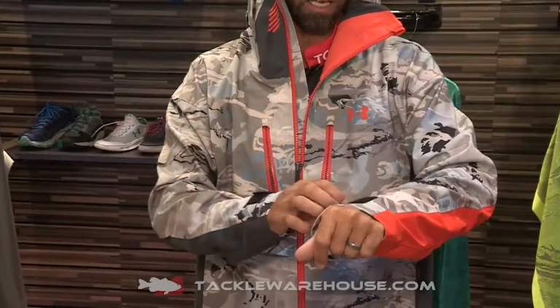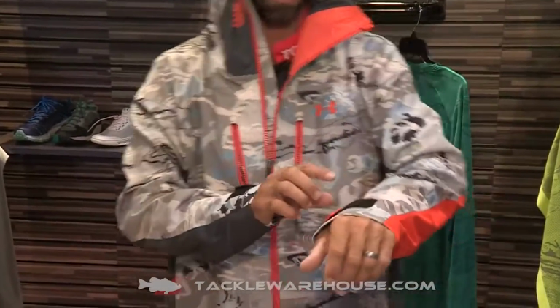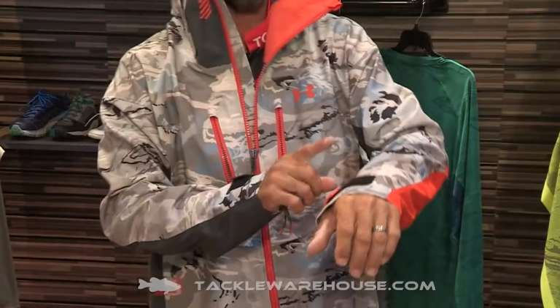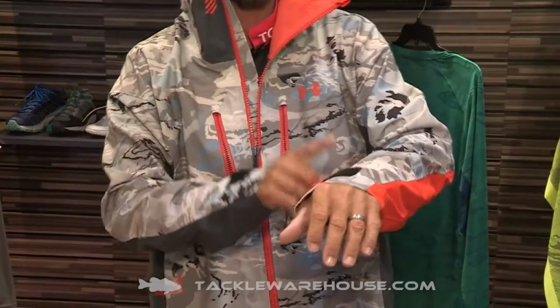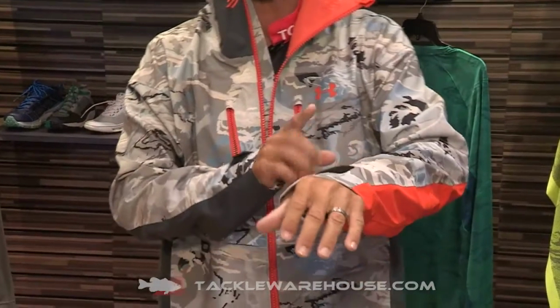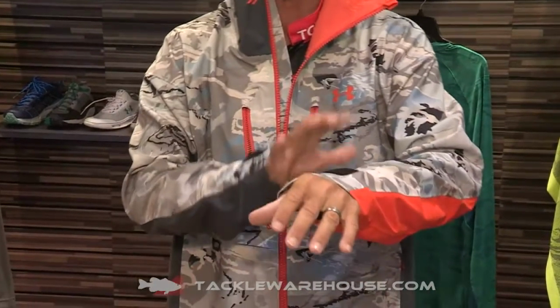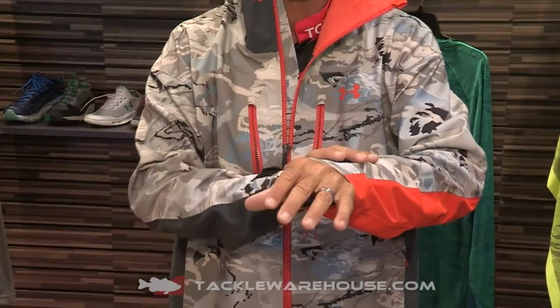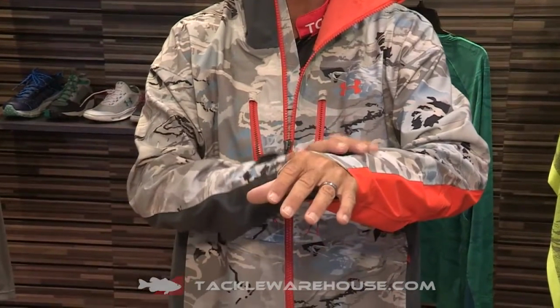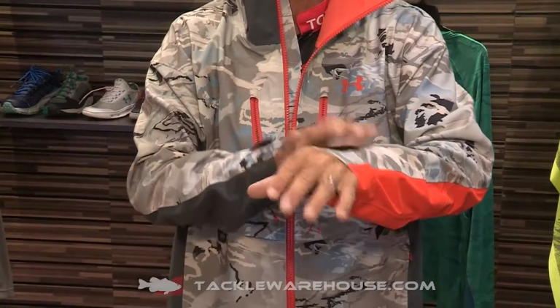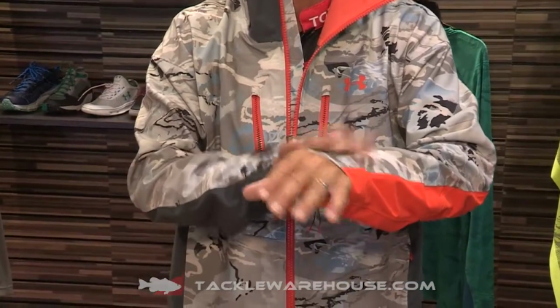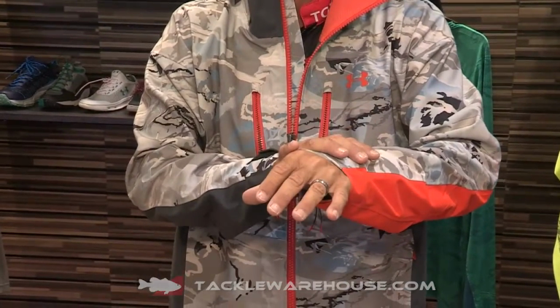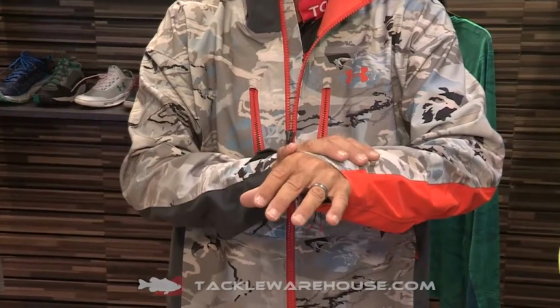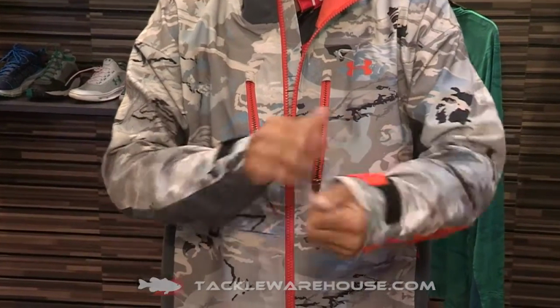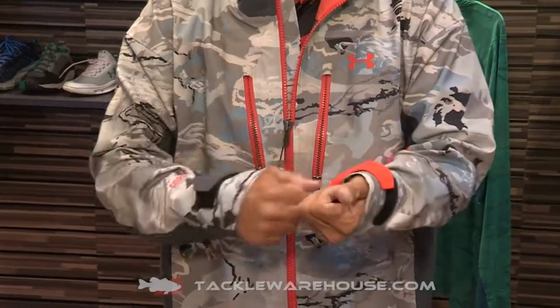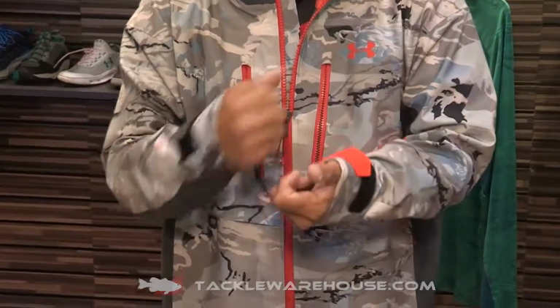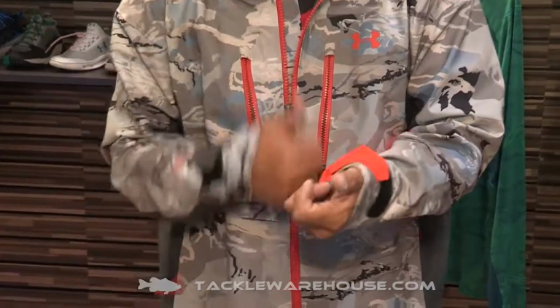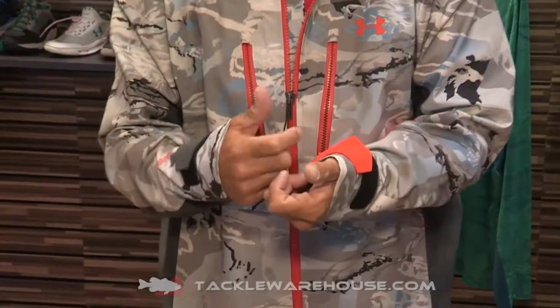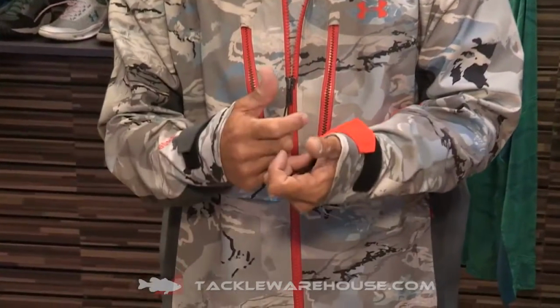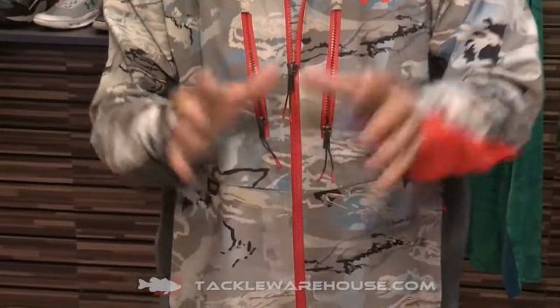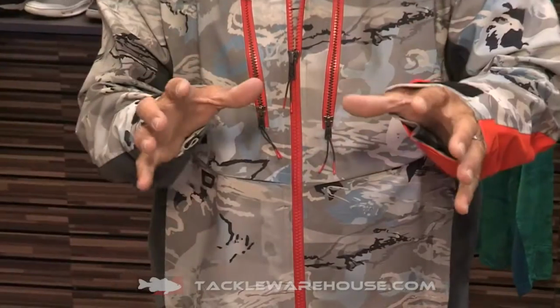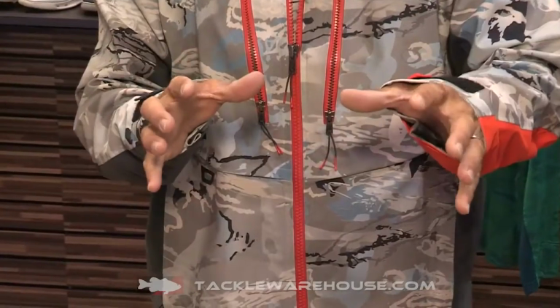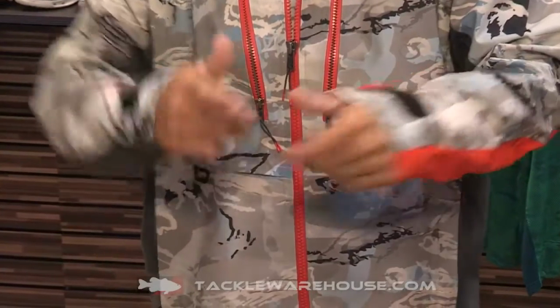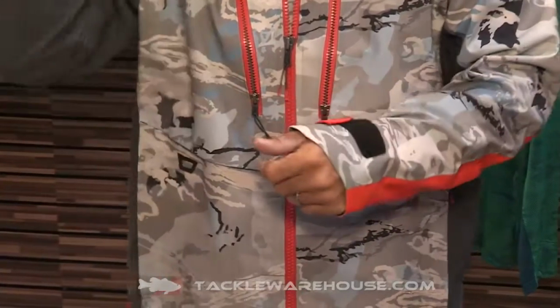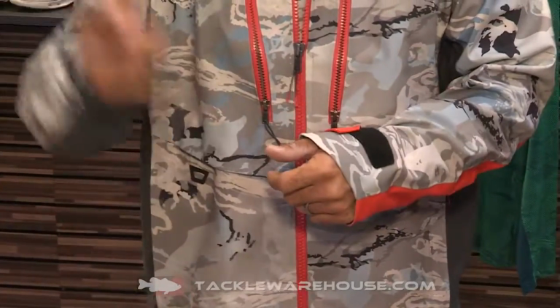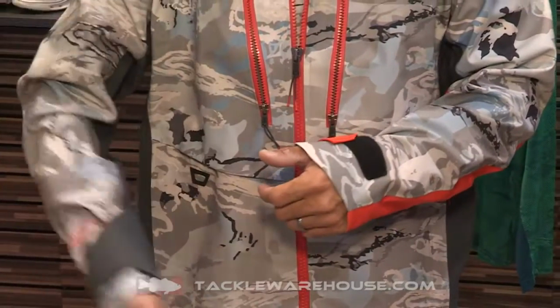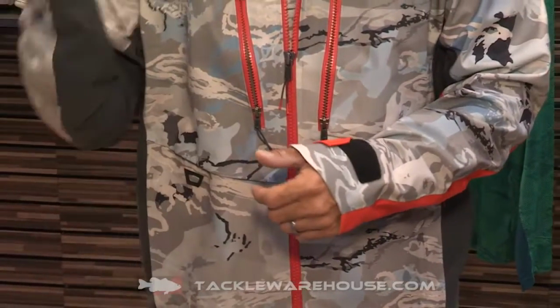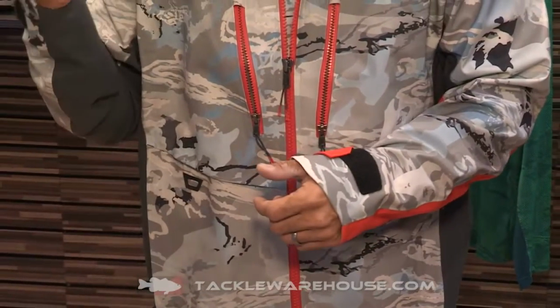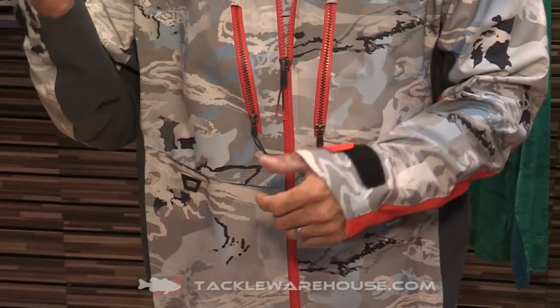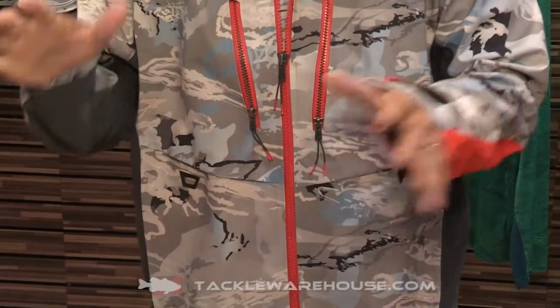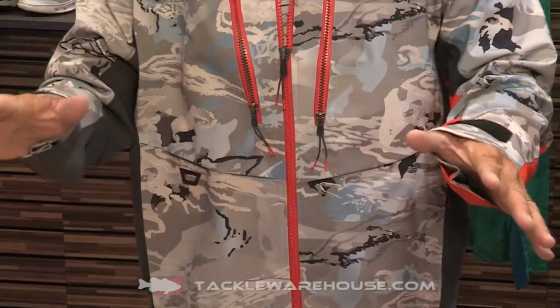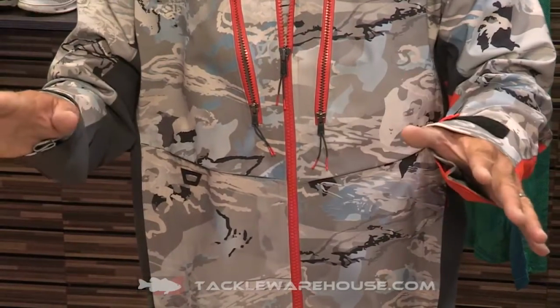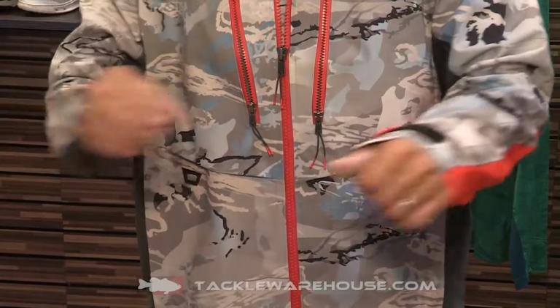This is an important part of this suit for me because I'm constantly using my hands, whether it's tying on baits, making a cast, pulling up that troll motor, or landing a fish.